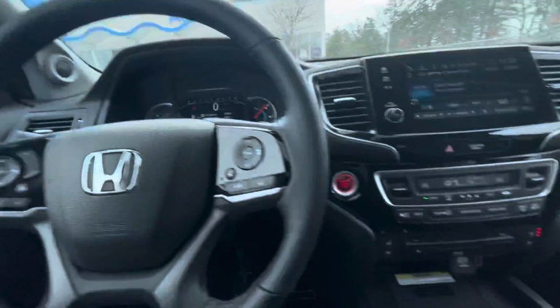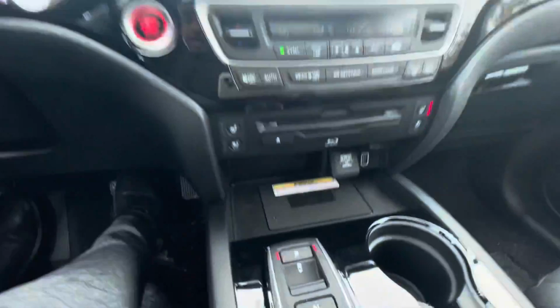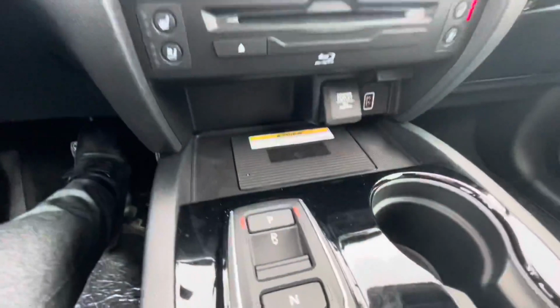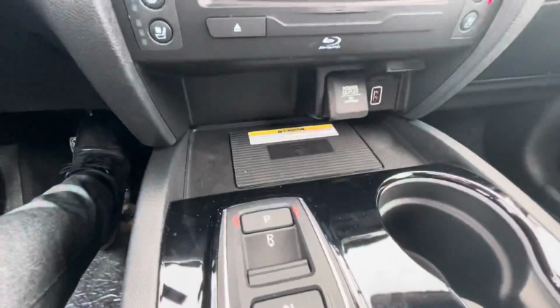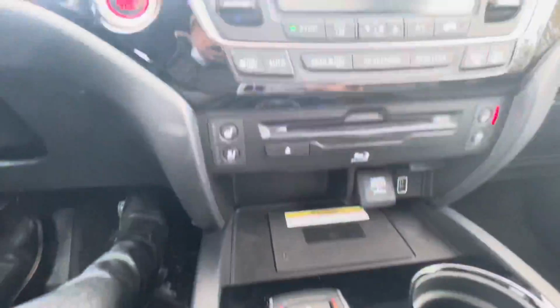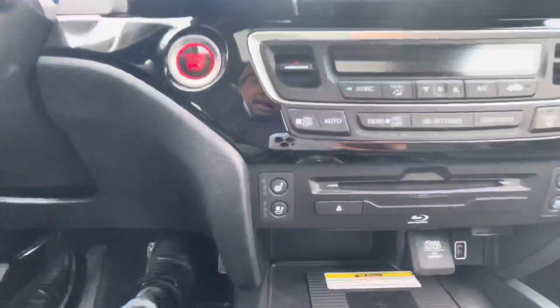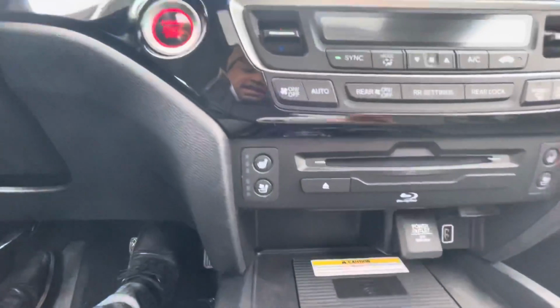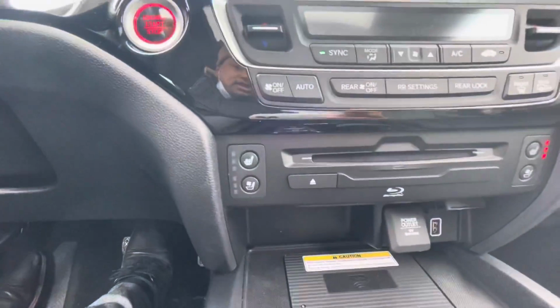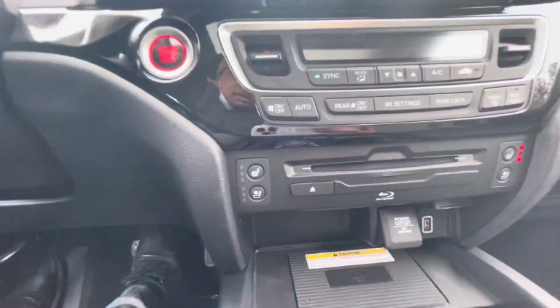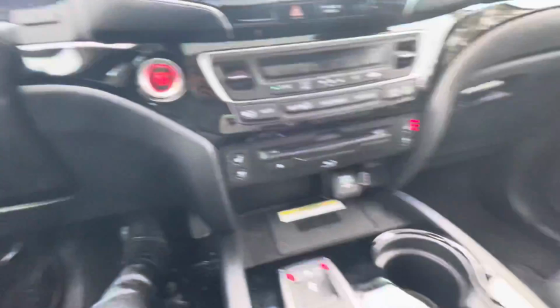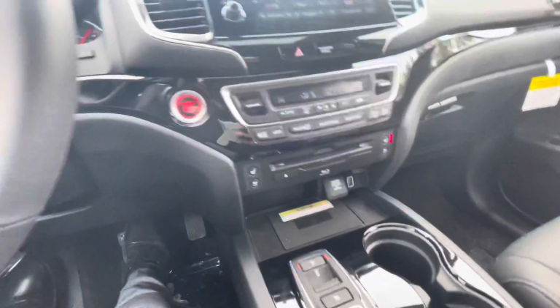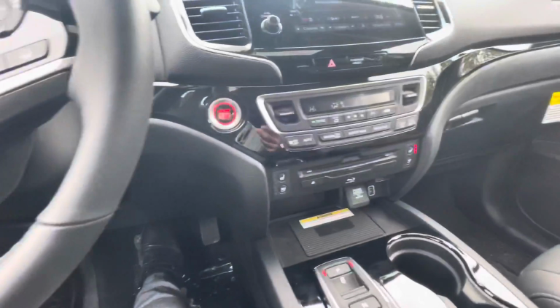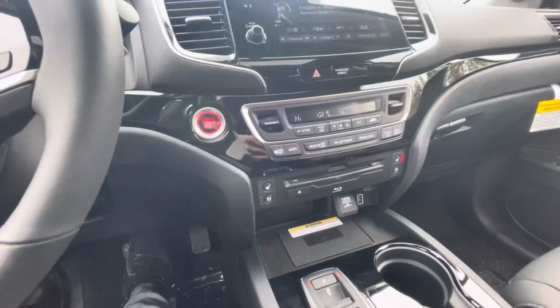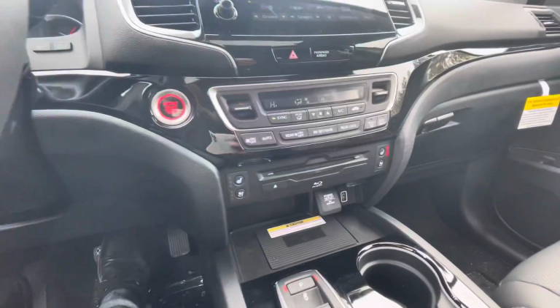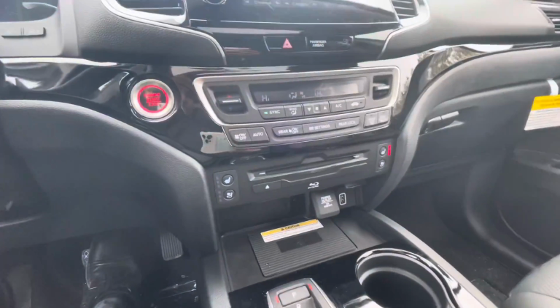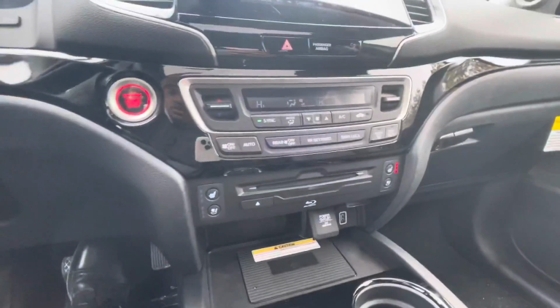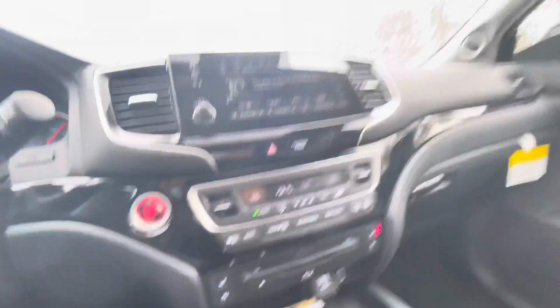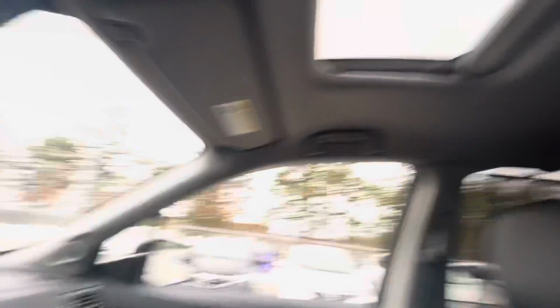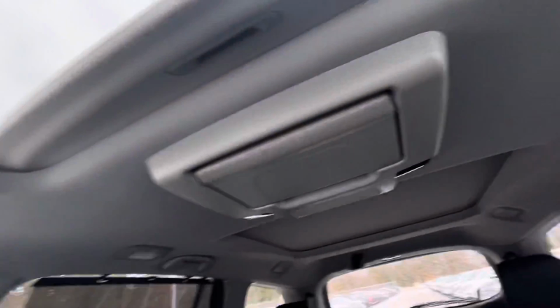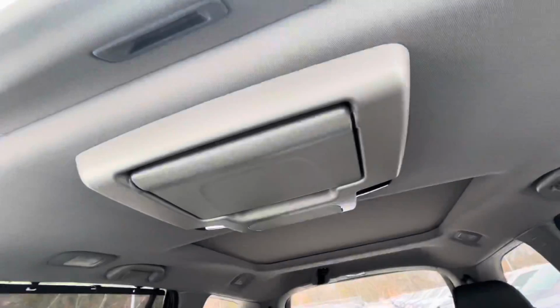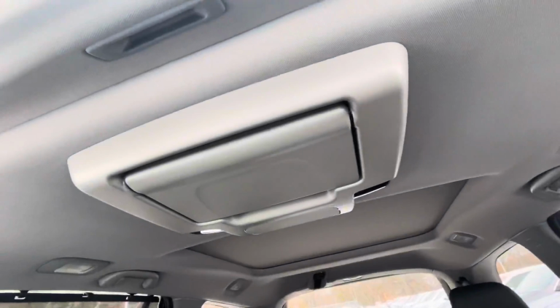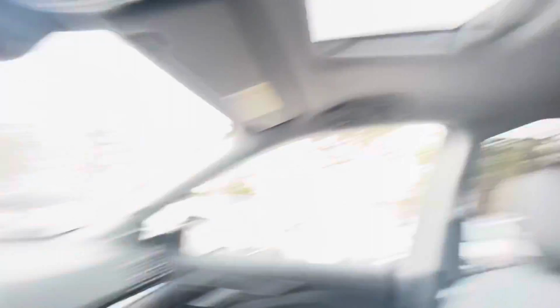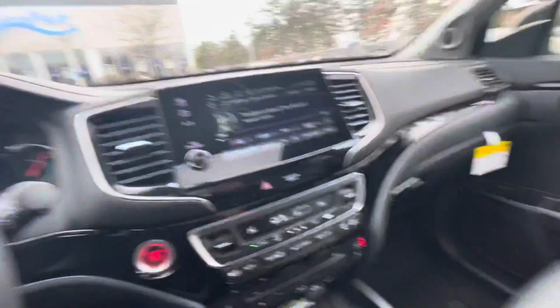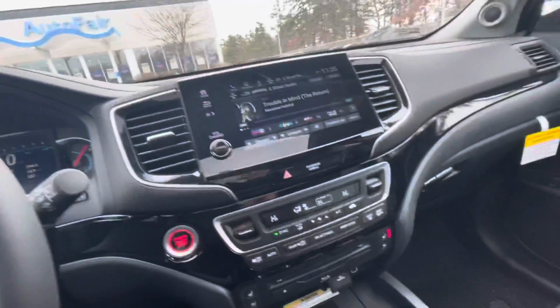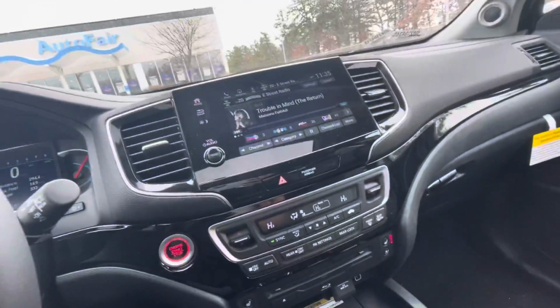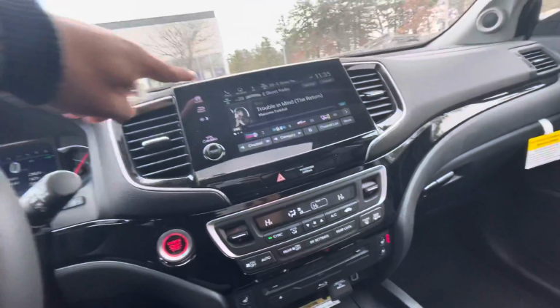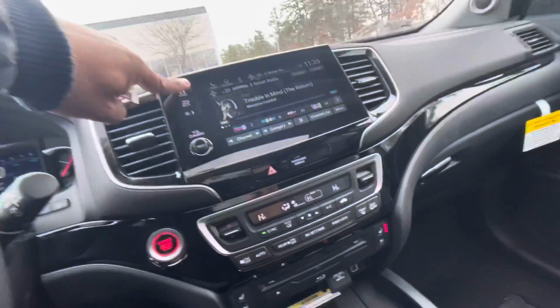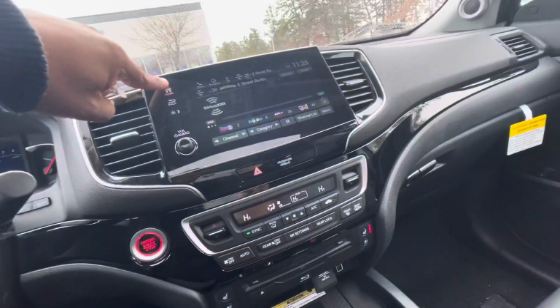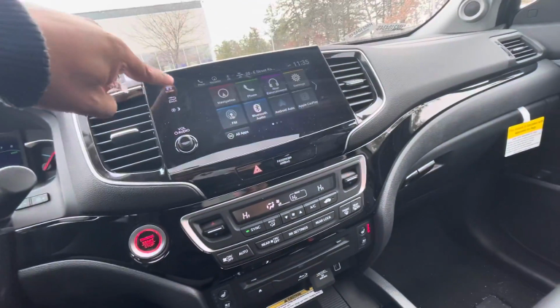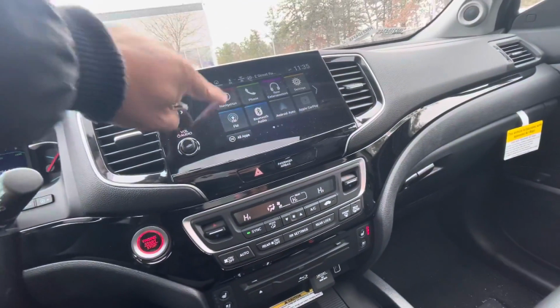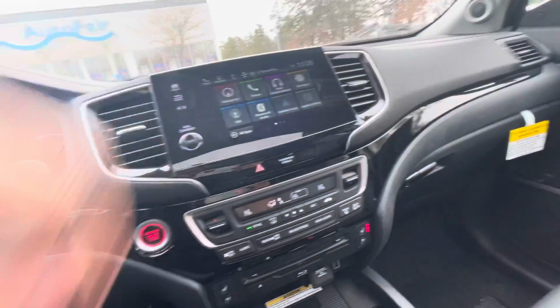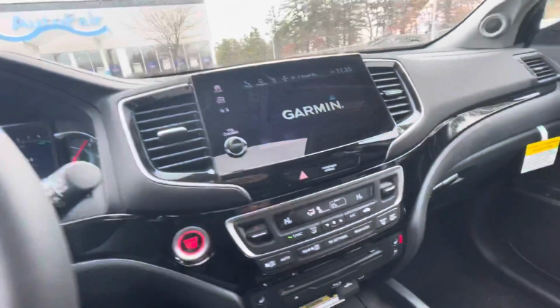We have the wireless phone charger, heated and ventilated seats, very comfortable powered seats. We got the TV in the back, CarPlay and Android Auto, and it also has a navigation system.